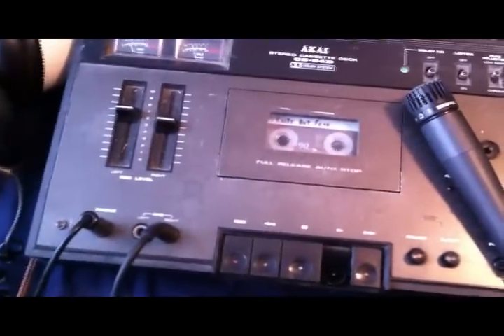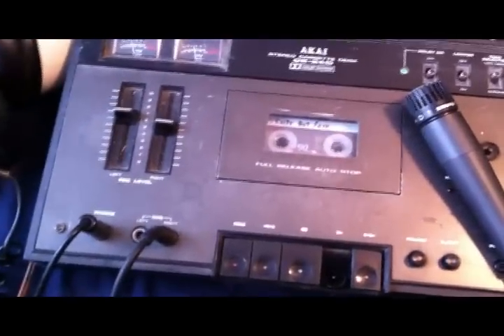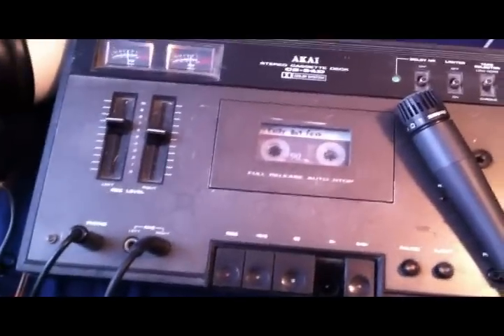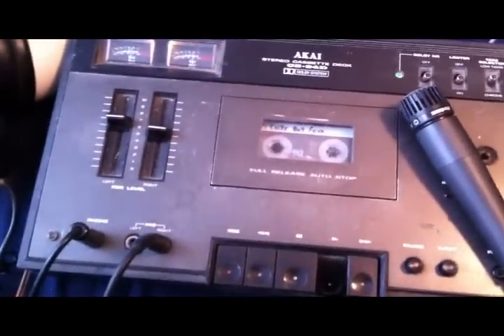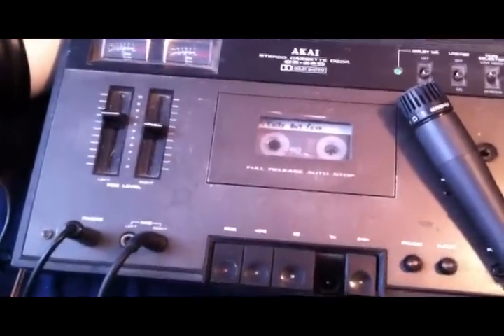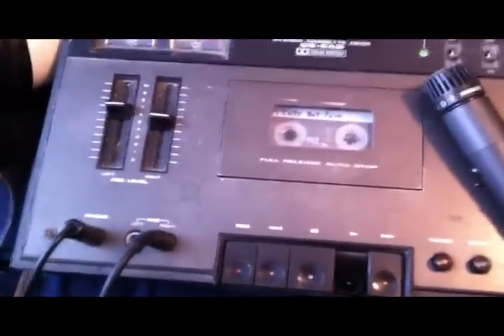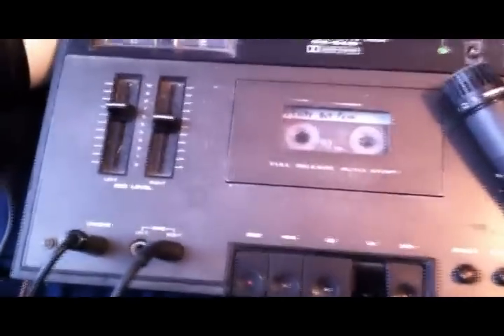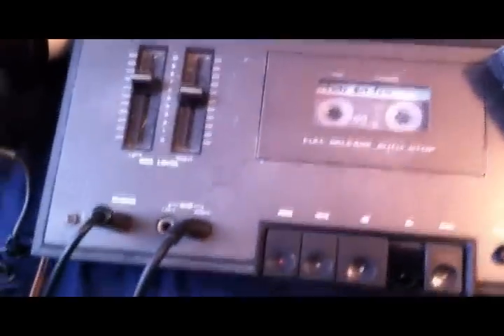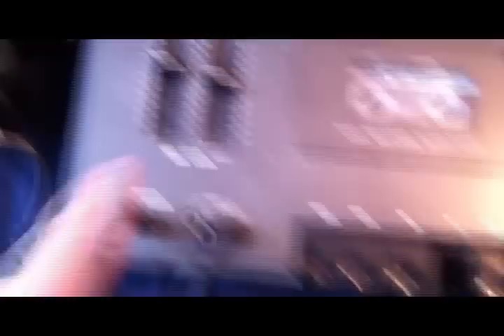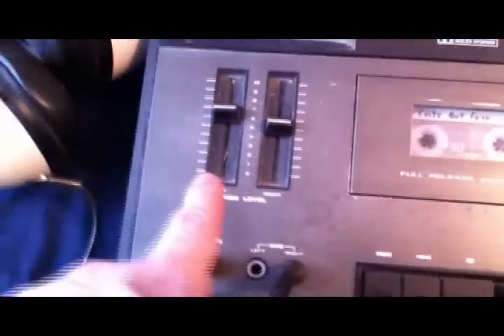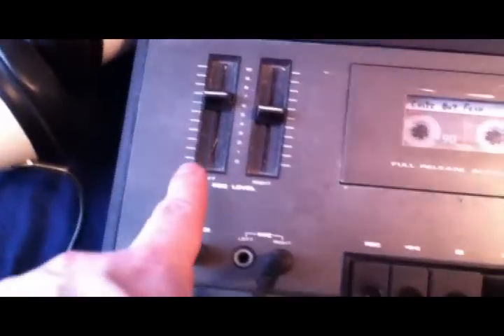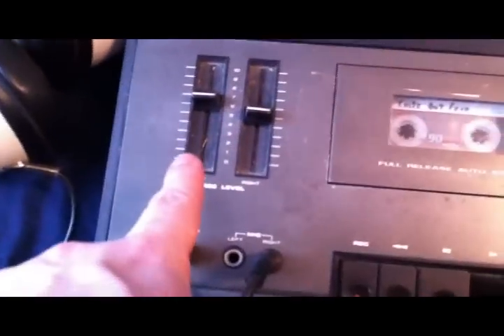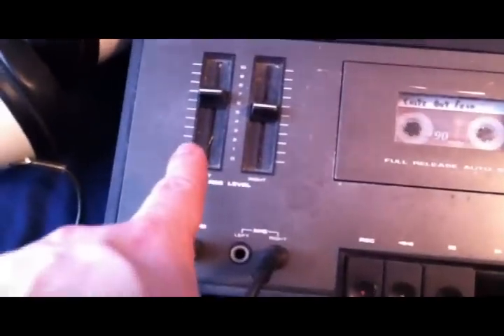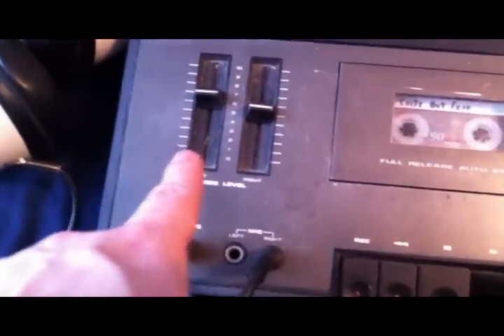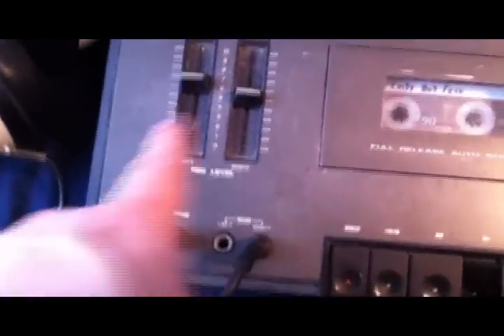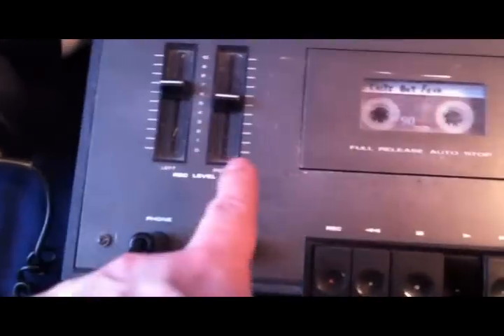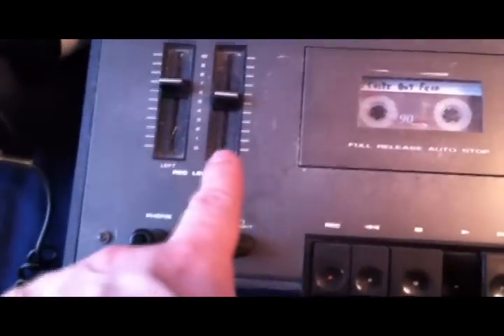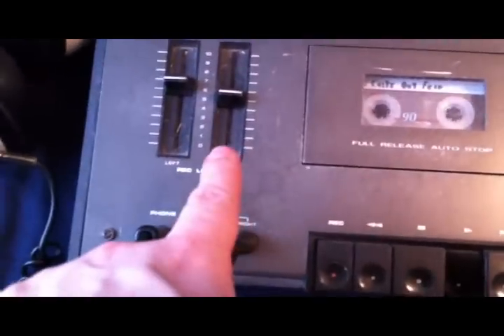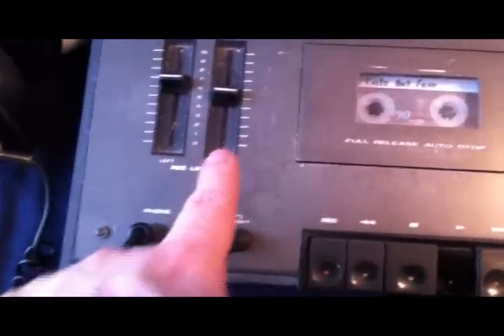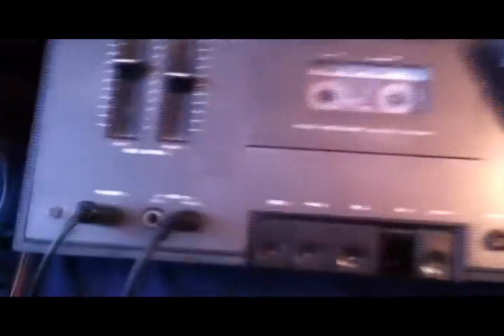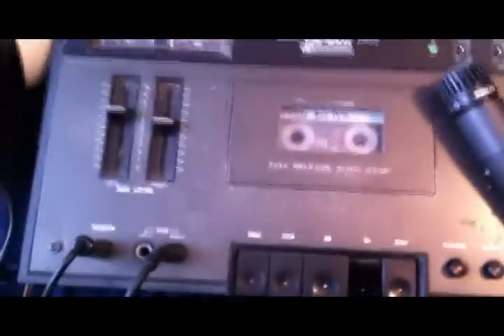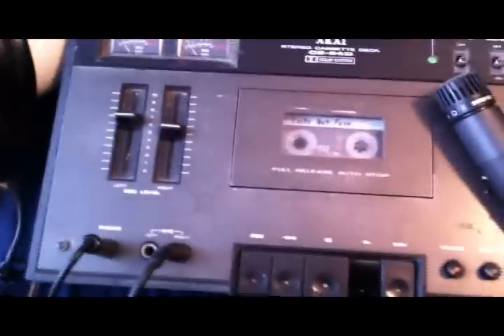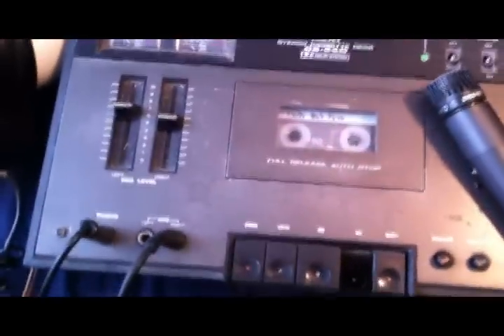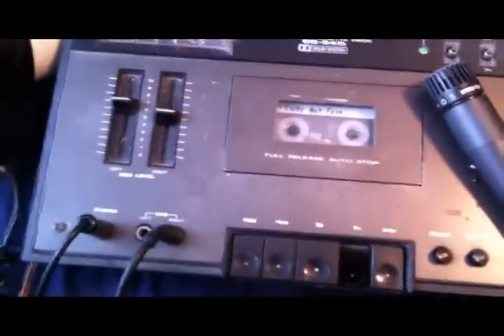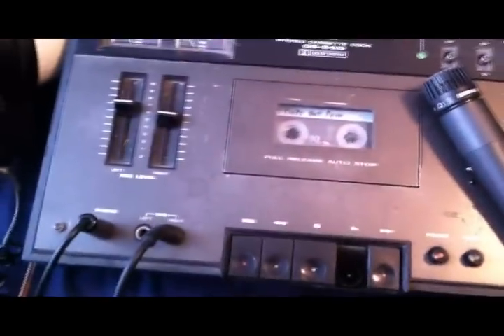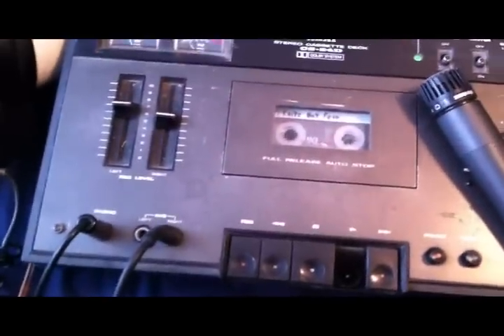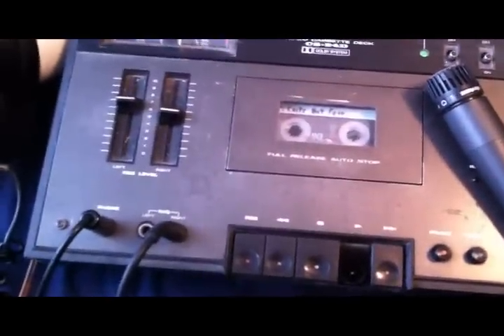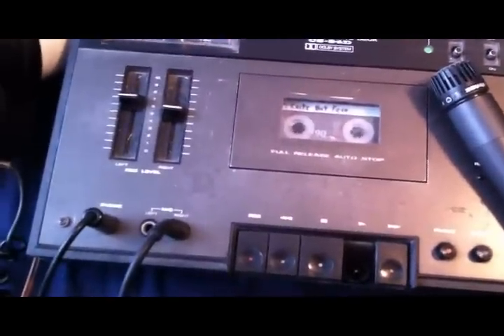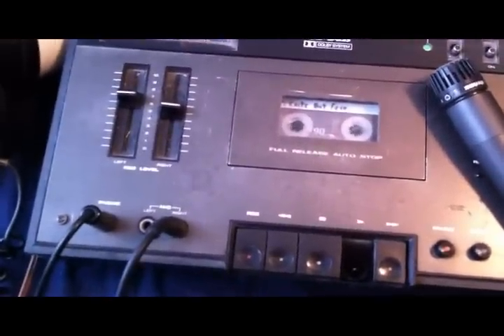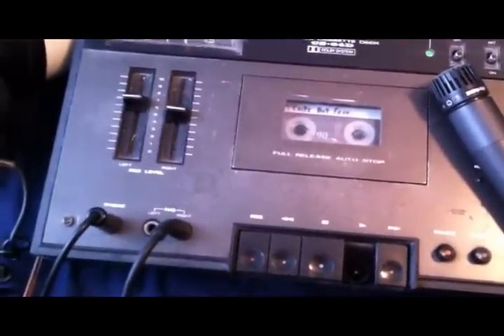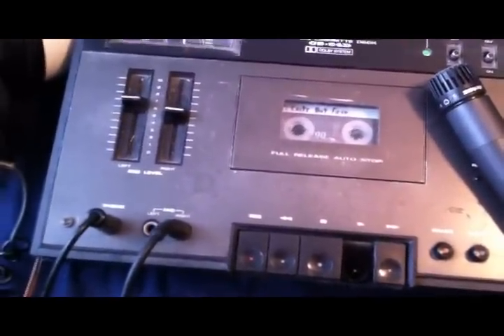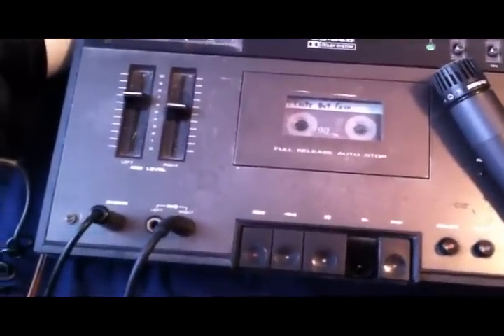And if you're only one guy, let's say you record your voice on the left channel and your guitar on the right channel — that's what you've got. If you want to add a guitar solo to that, you've got to do something fancy.